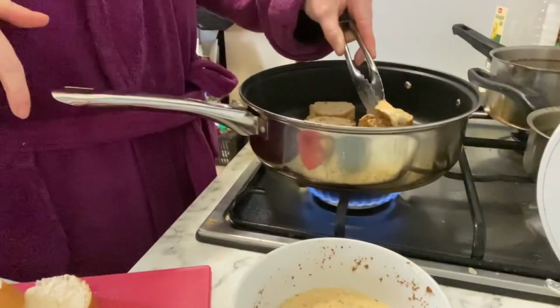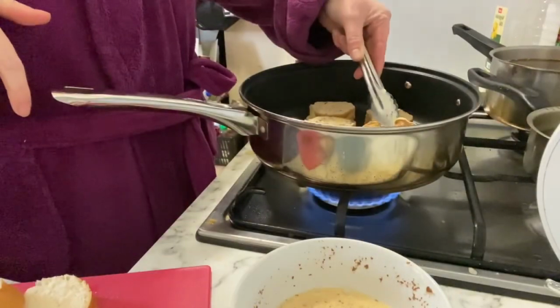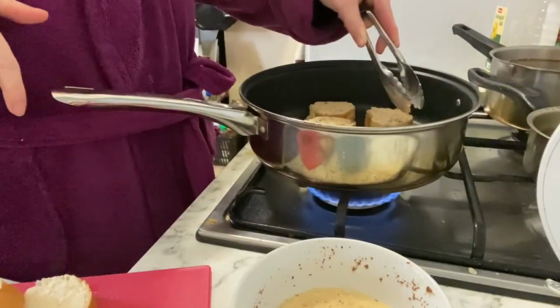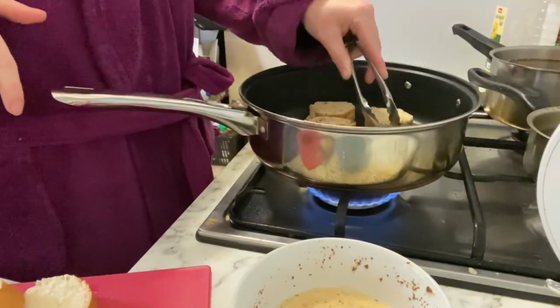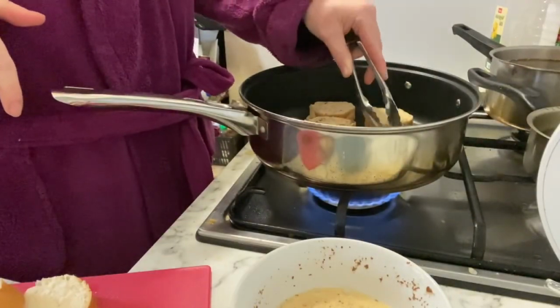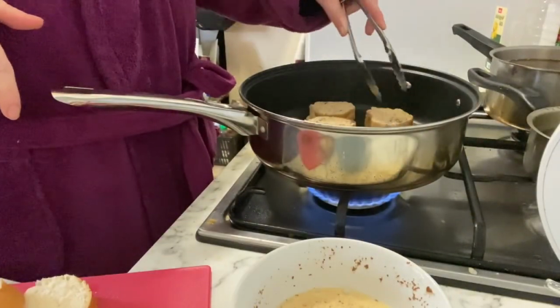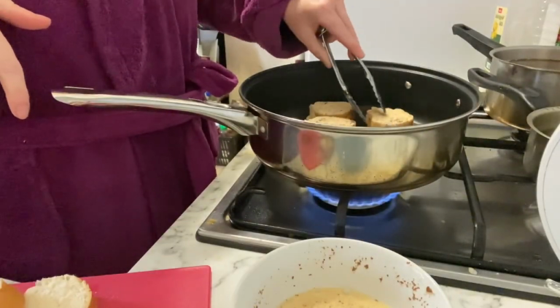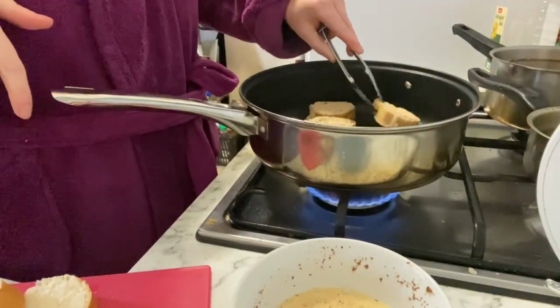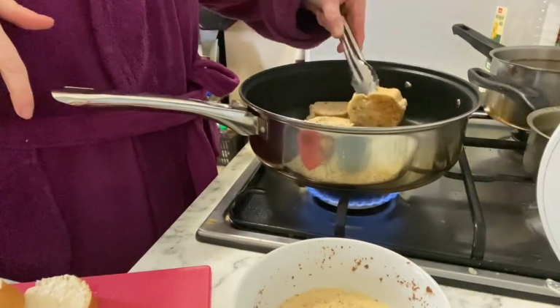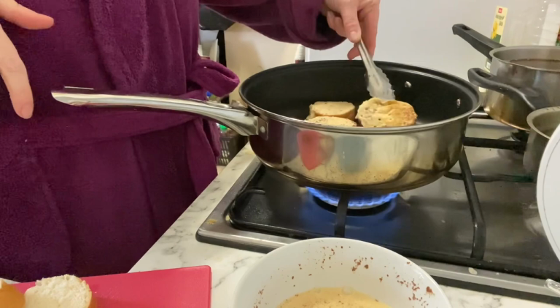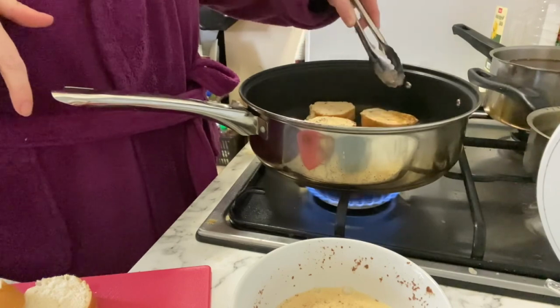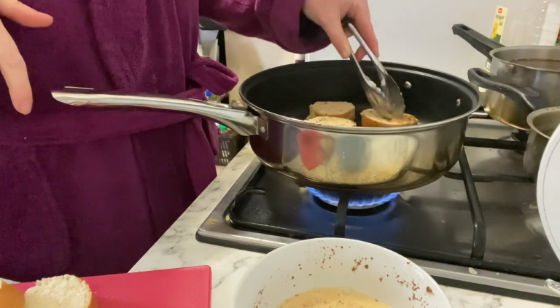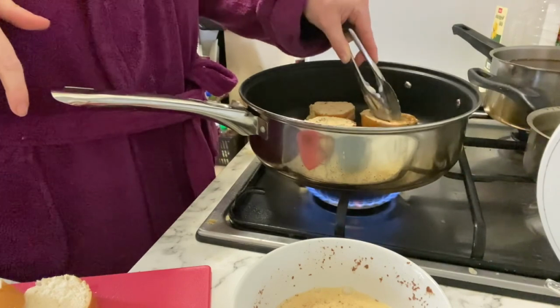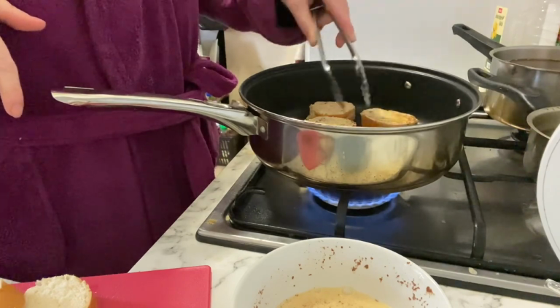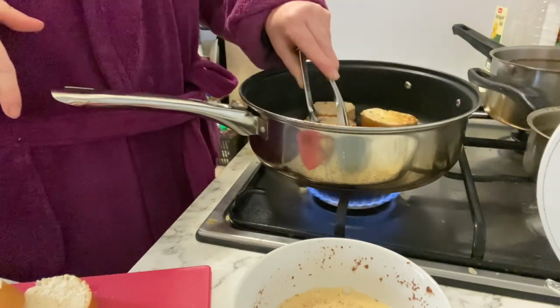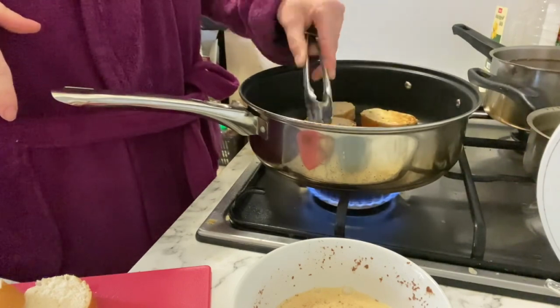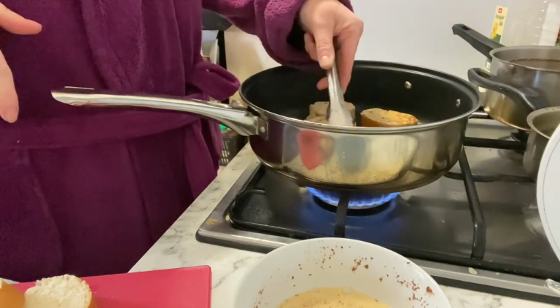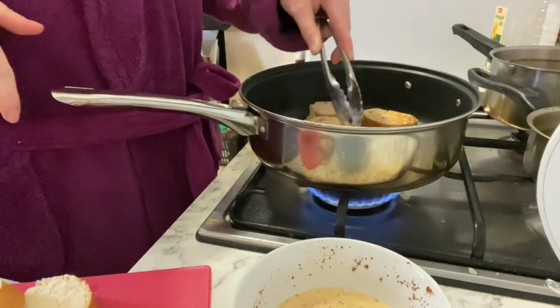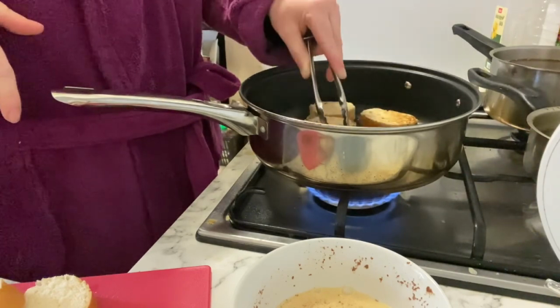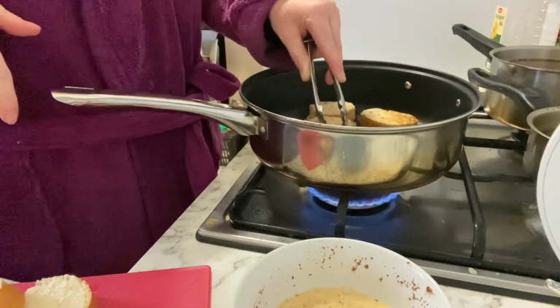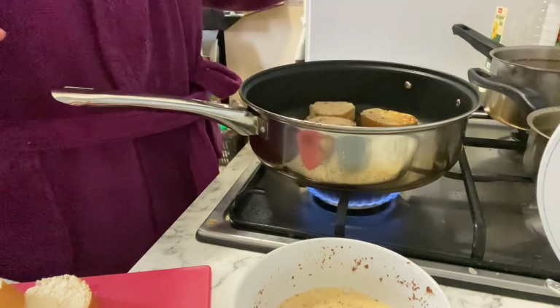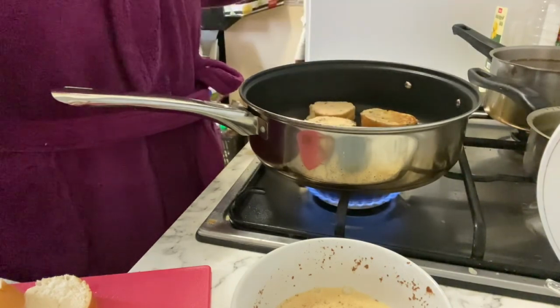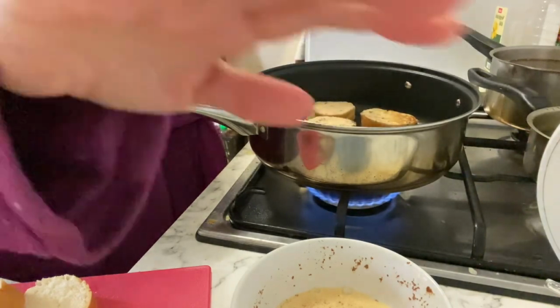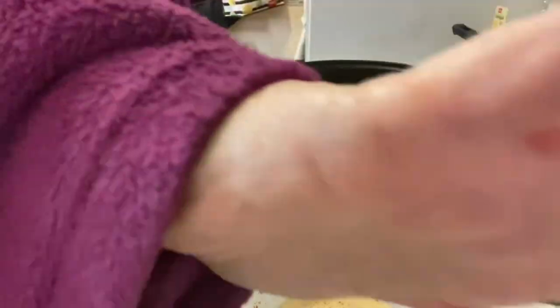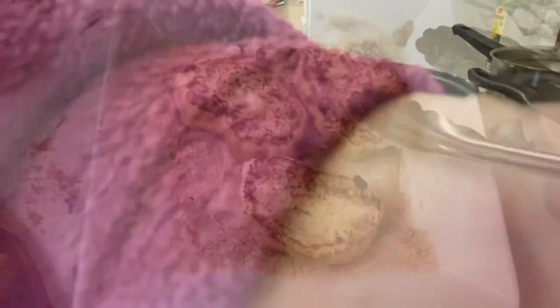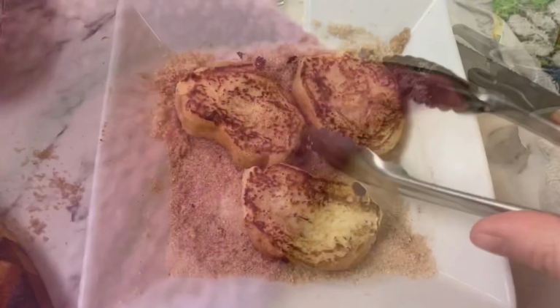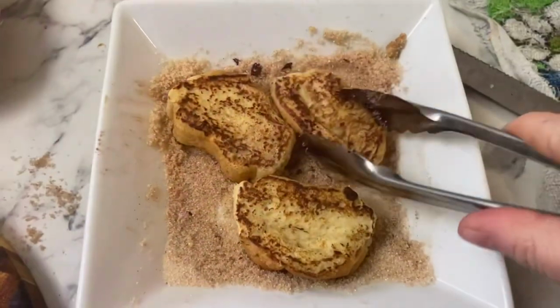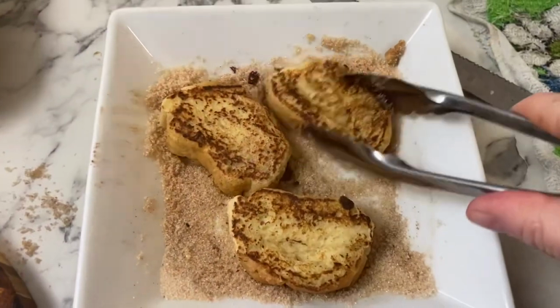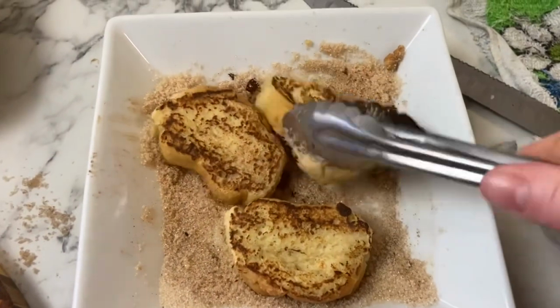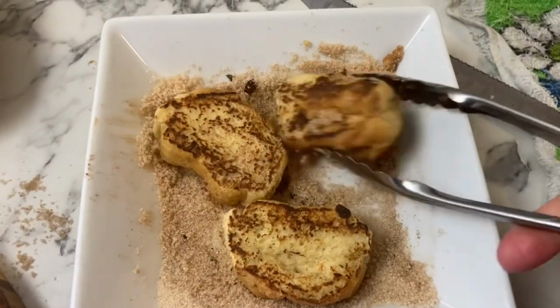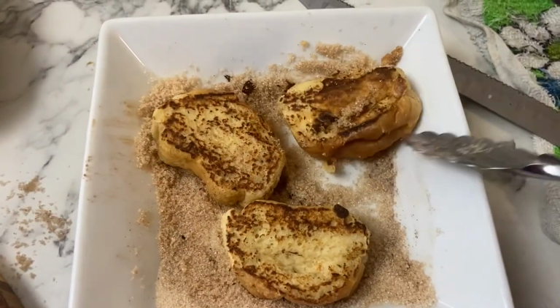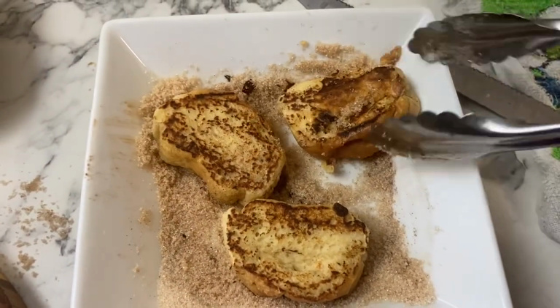At medium heat it was literally maybe two minutes on each side, and I kept turning them constantly, which seems to be the key.